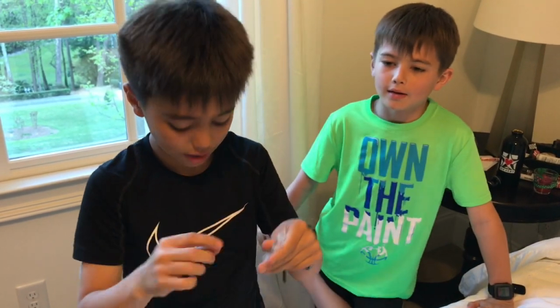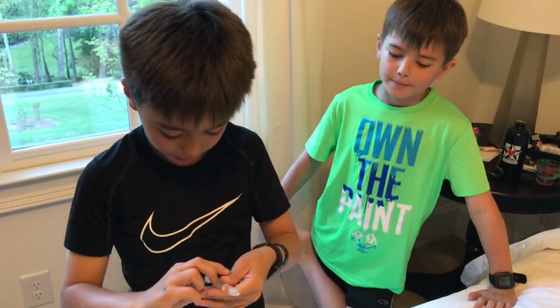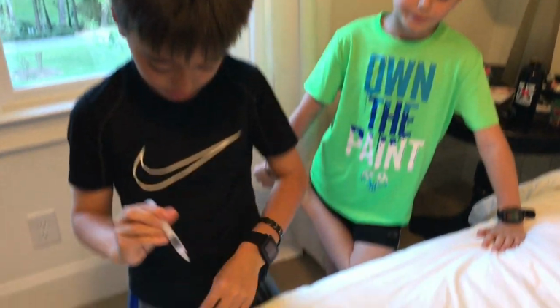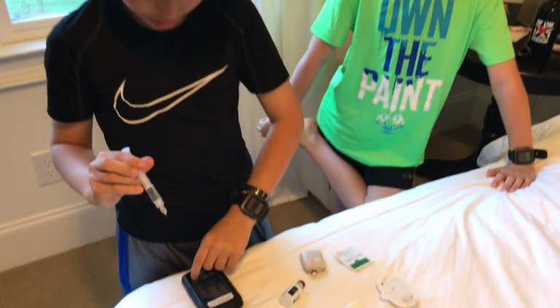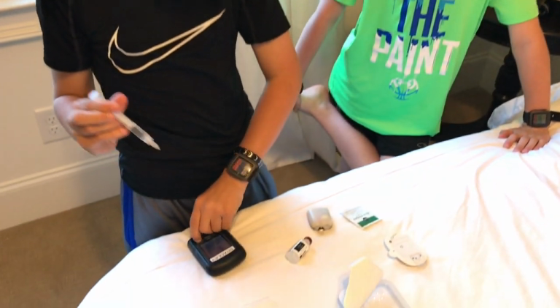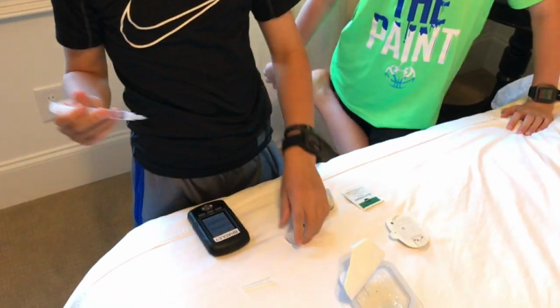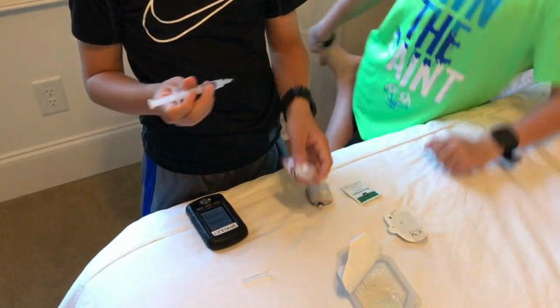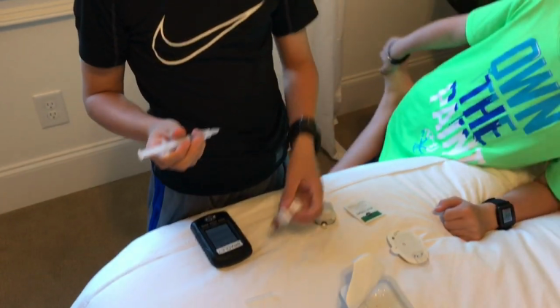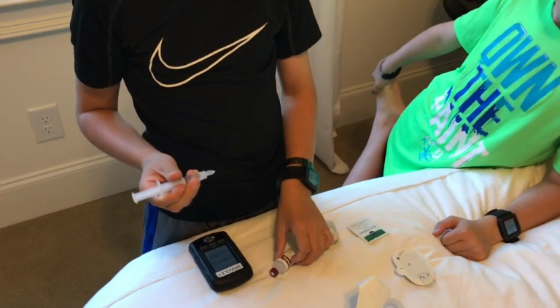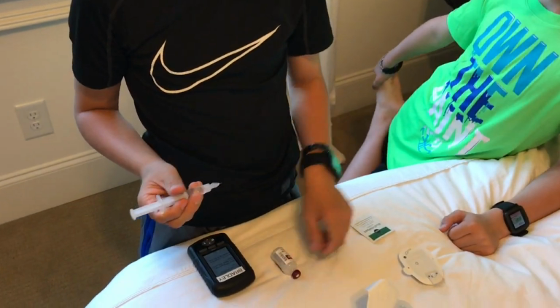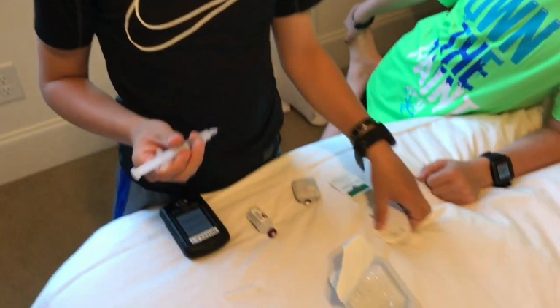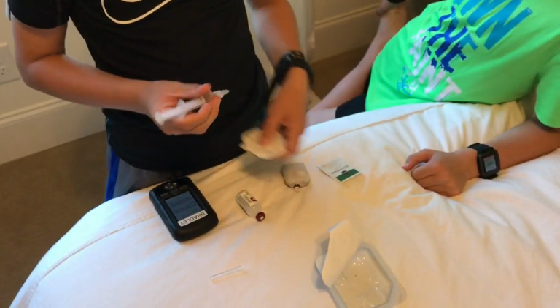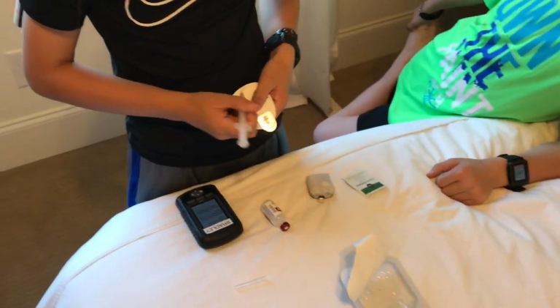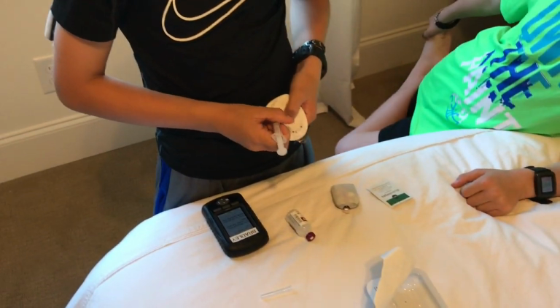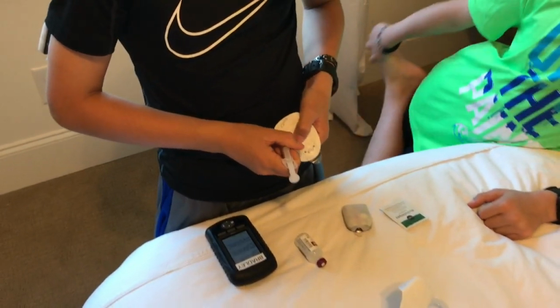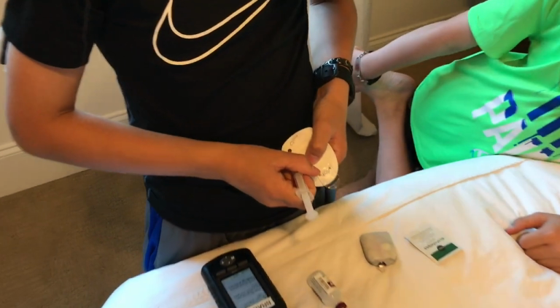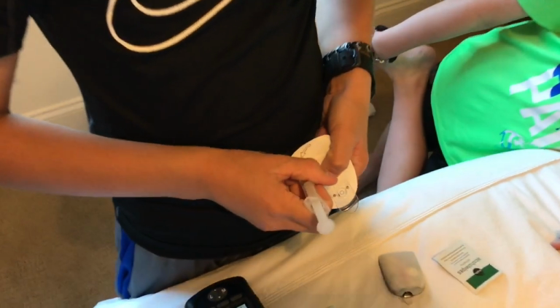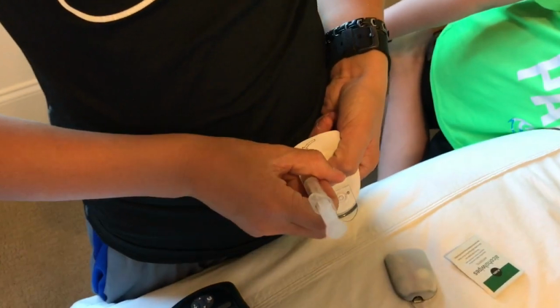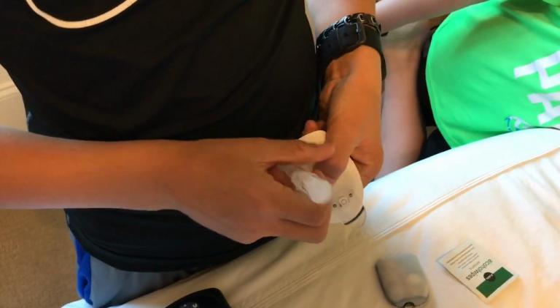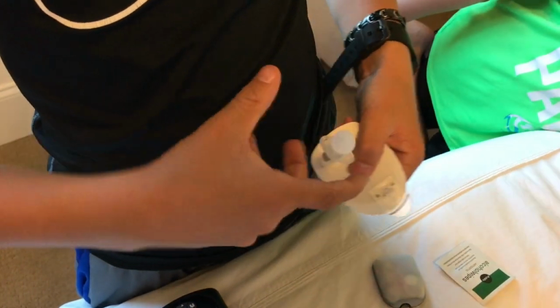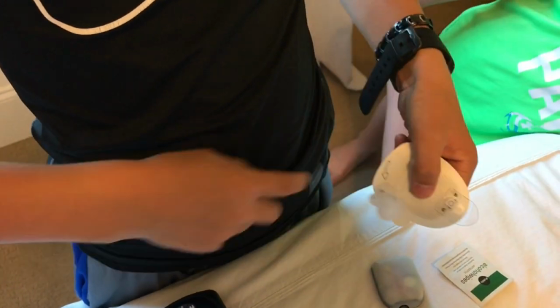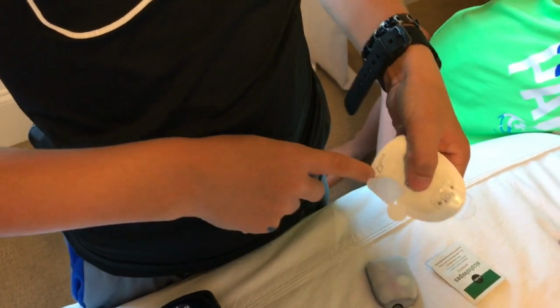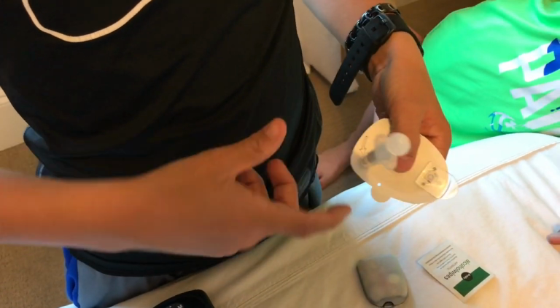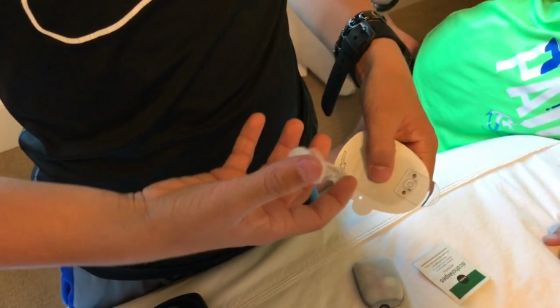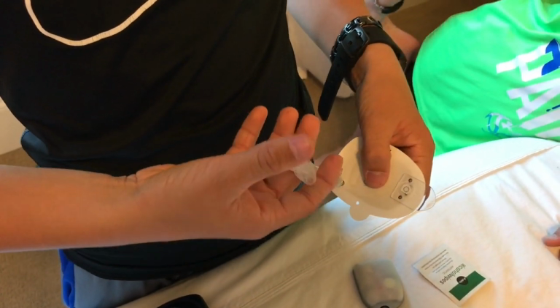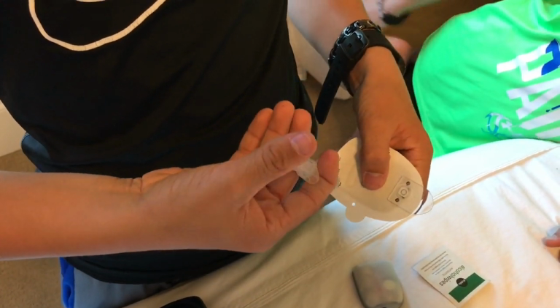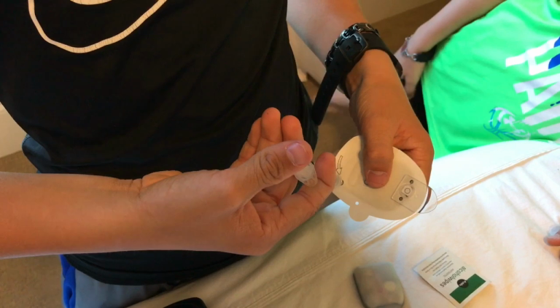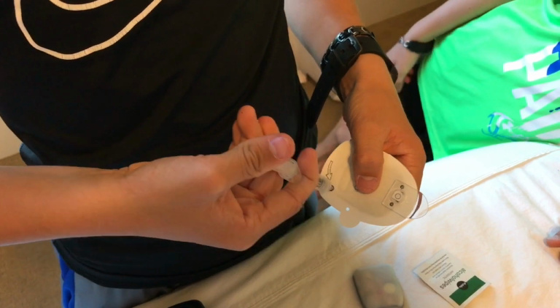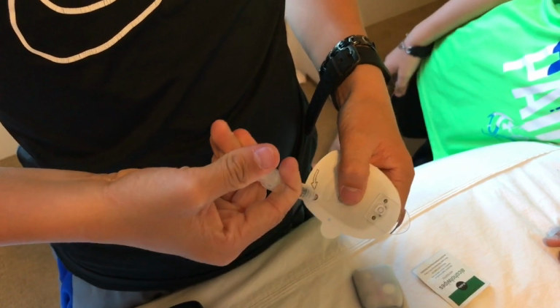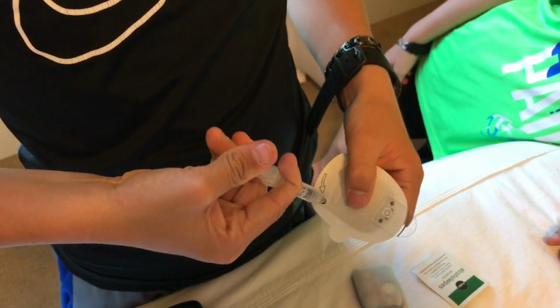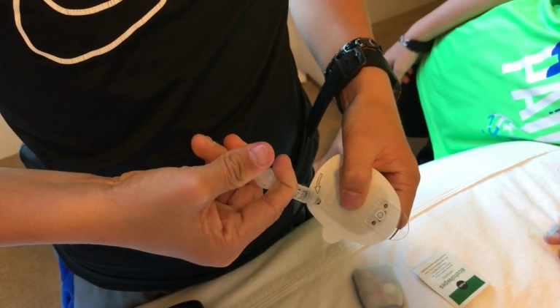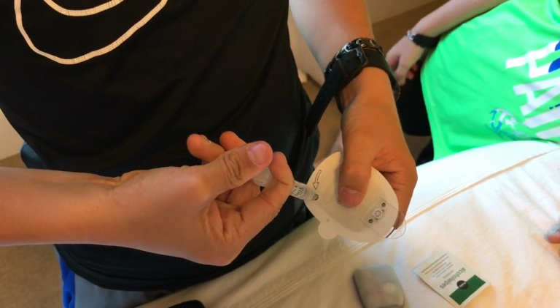Now that there's a good amount of air out, take the new pod and put it right there — the needle goes right in the middle of that soft part. Then push all of the insulin in.